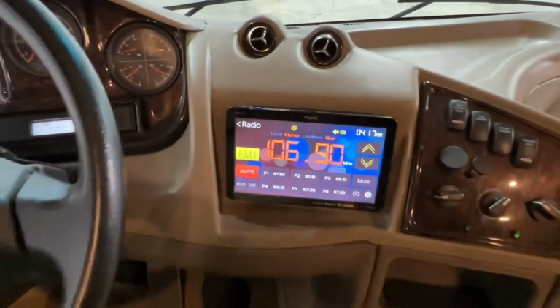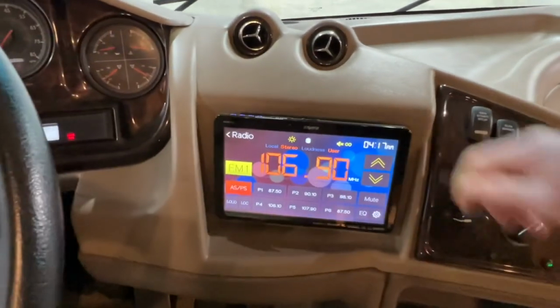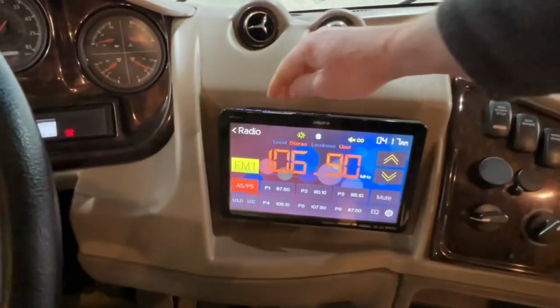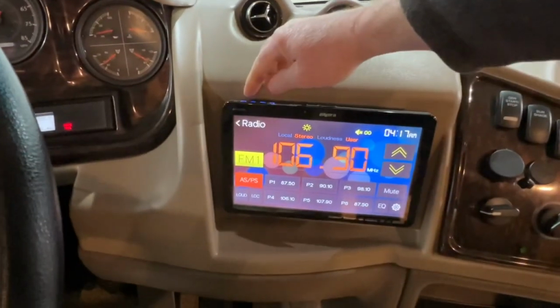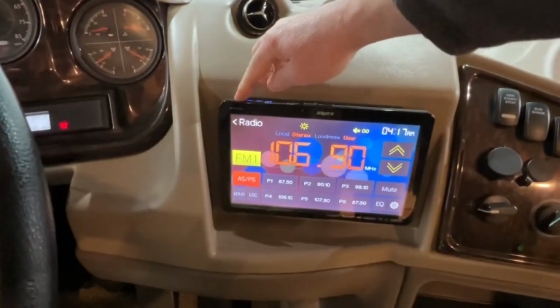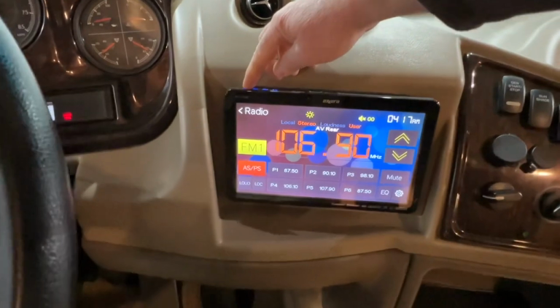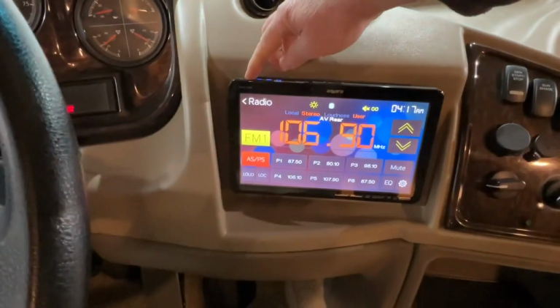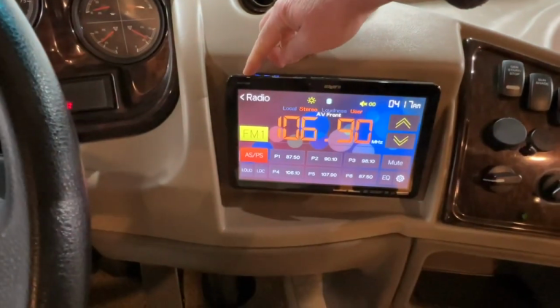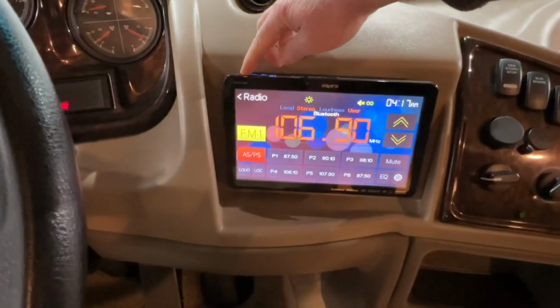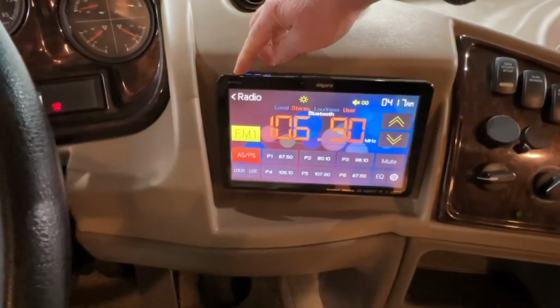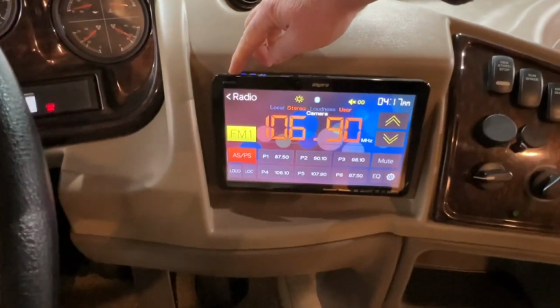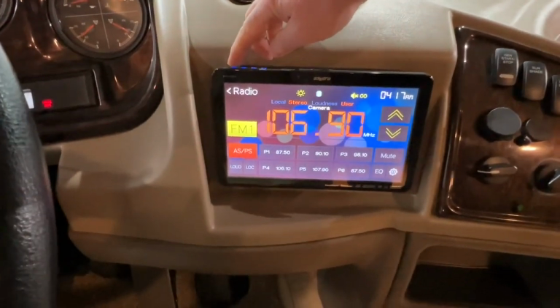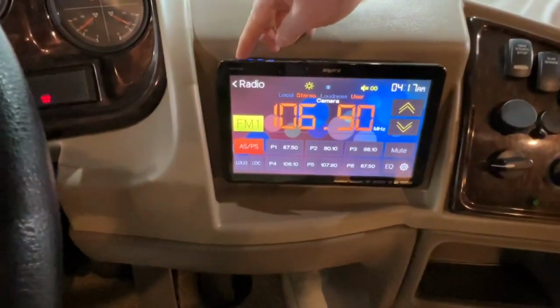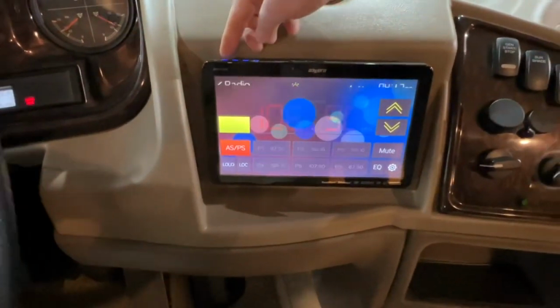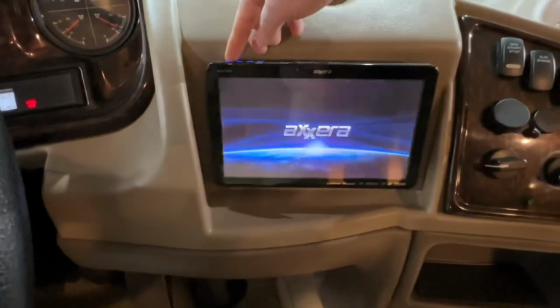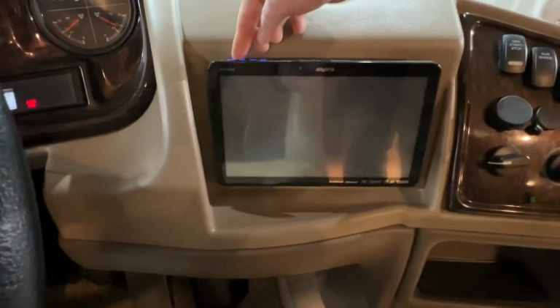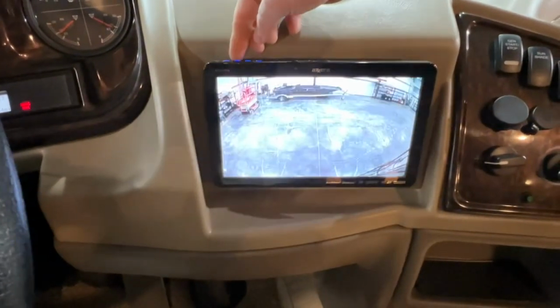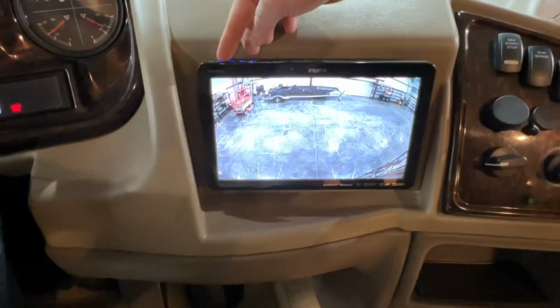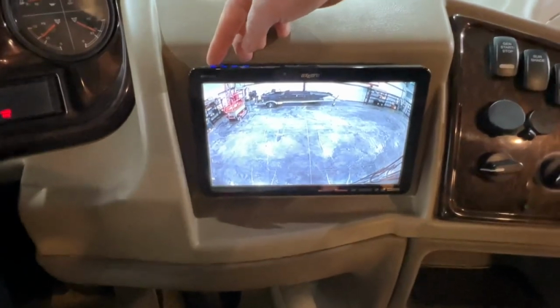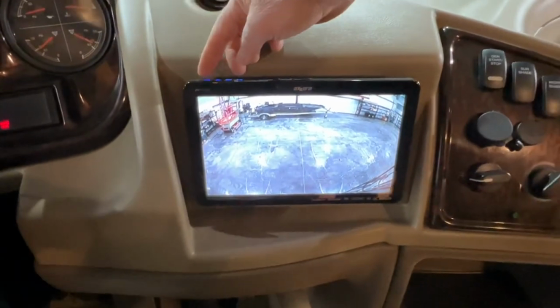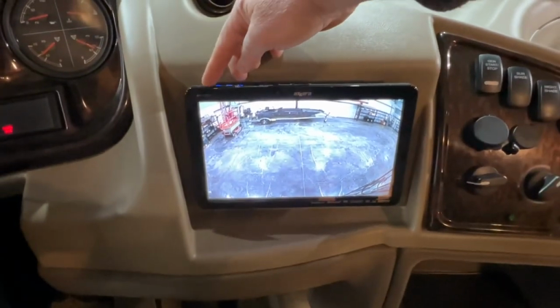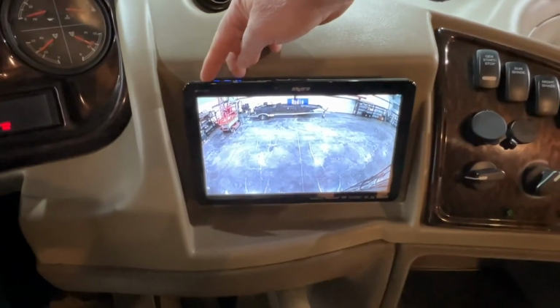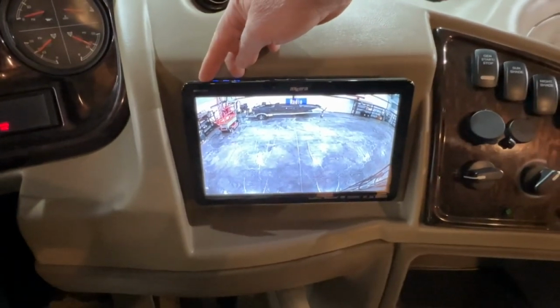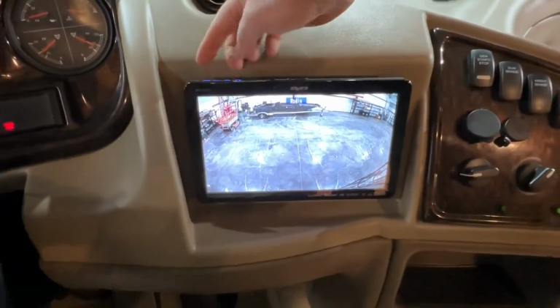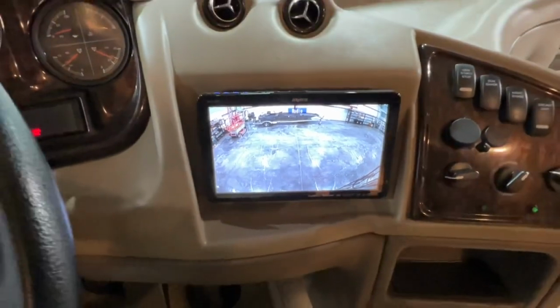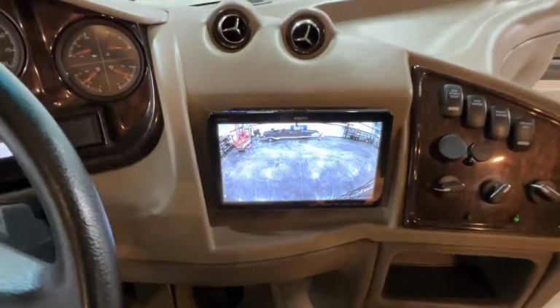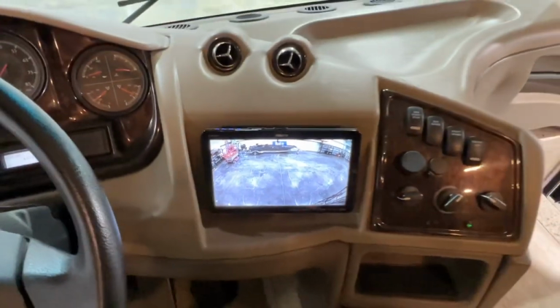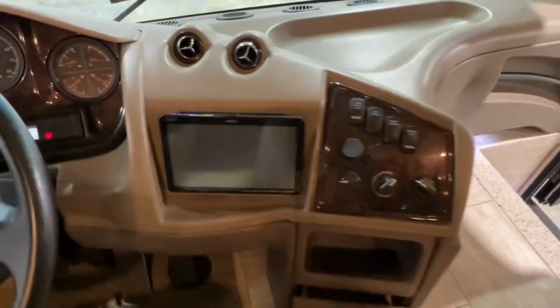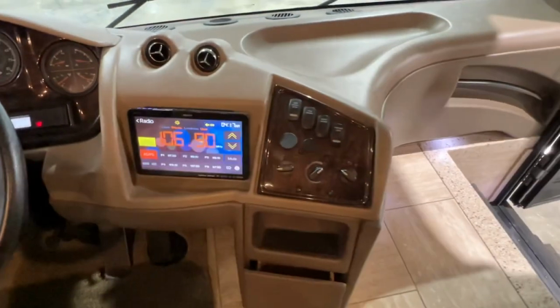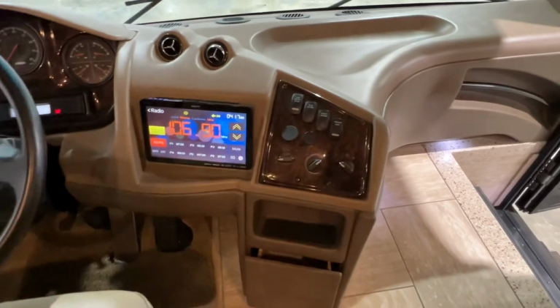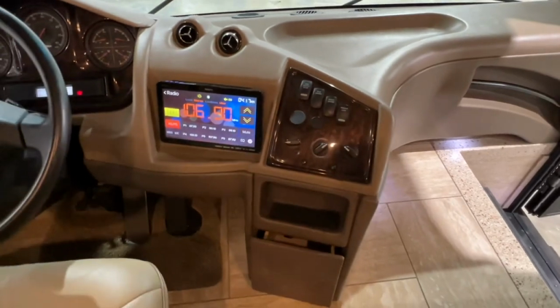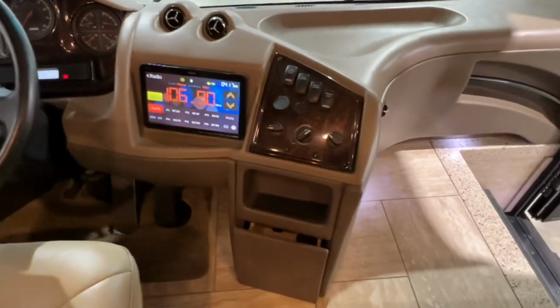That's your radio, and then you push again and you've got your camera — you're going to see your backup camera. And when you've got the blinkers on, it'll show the side camera.